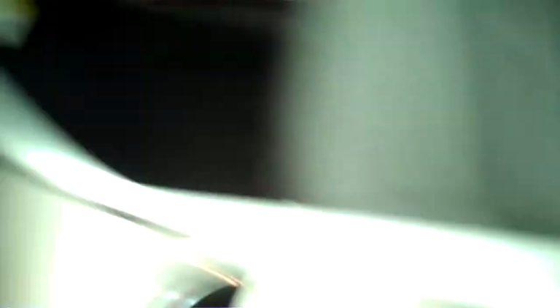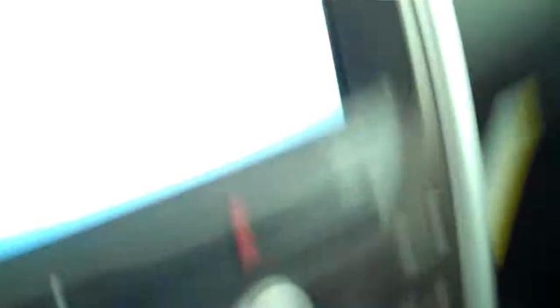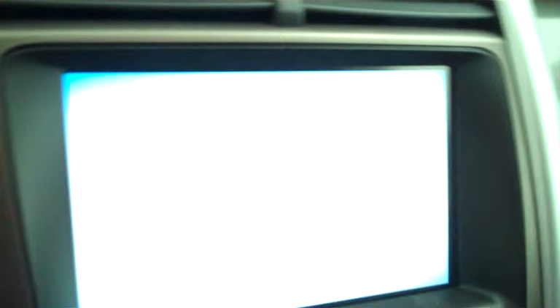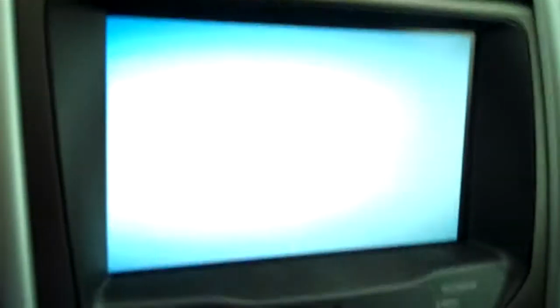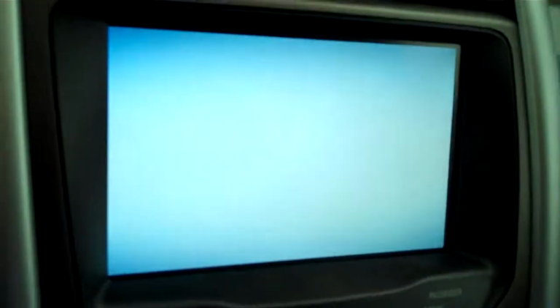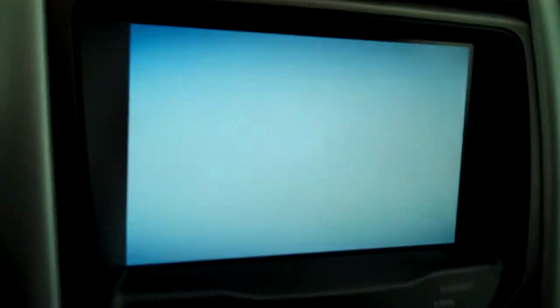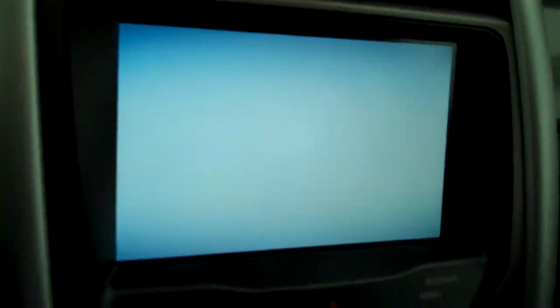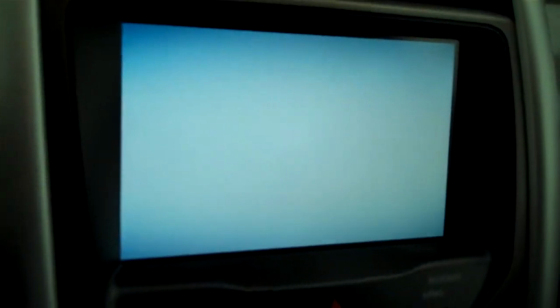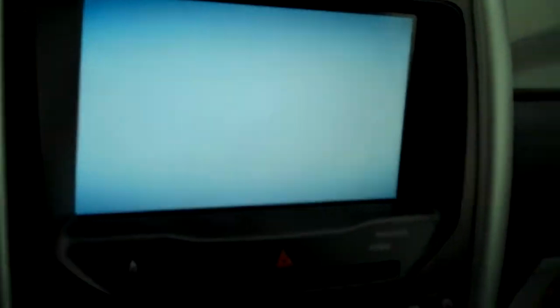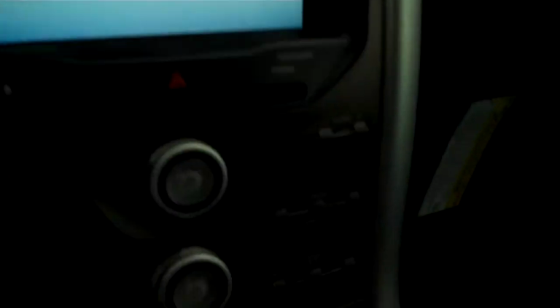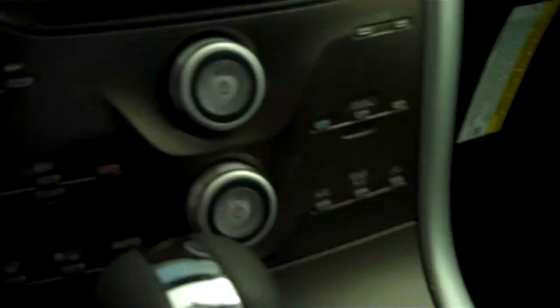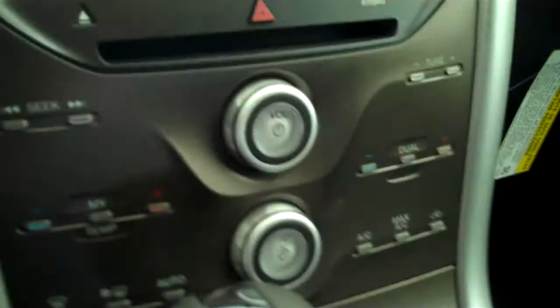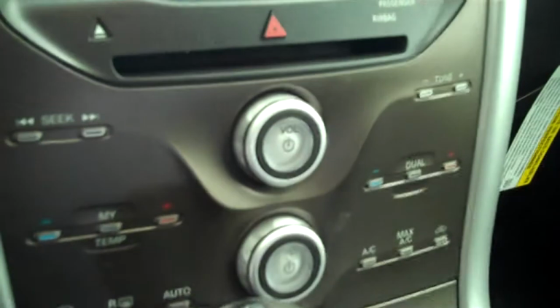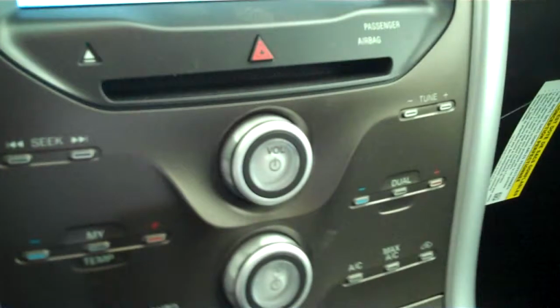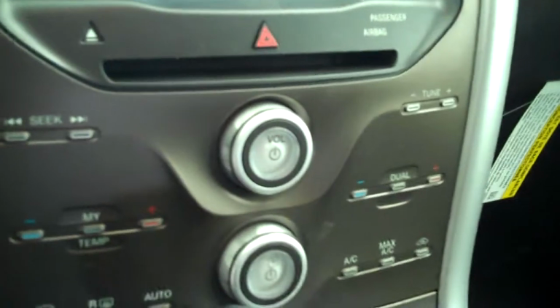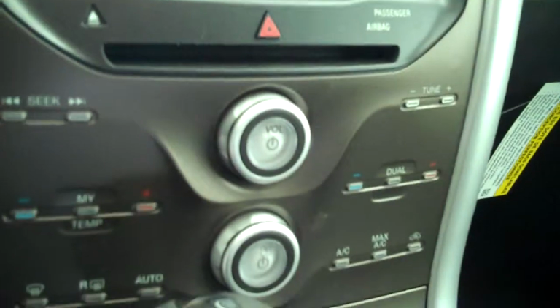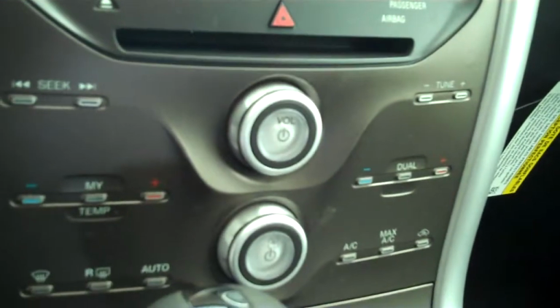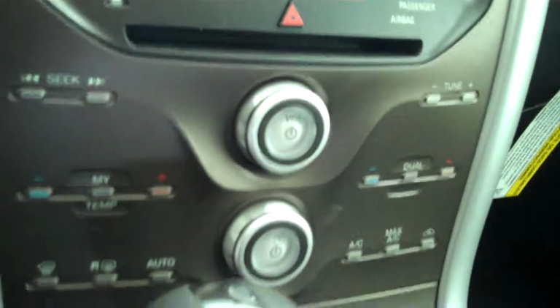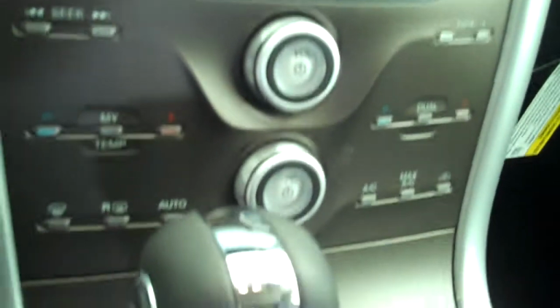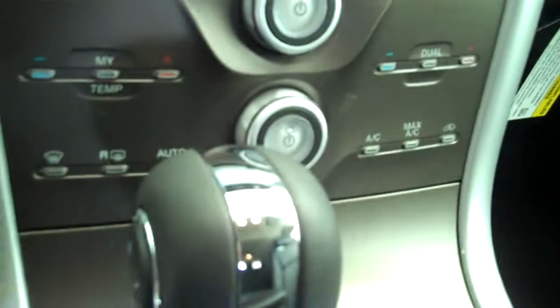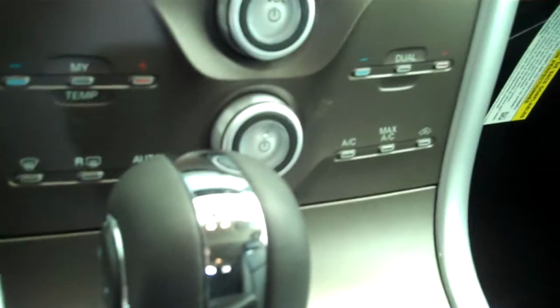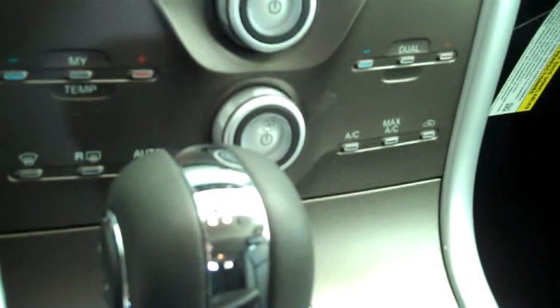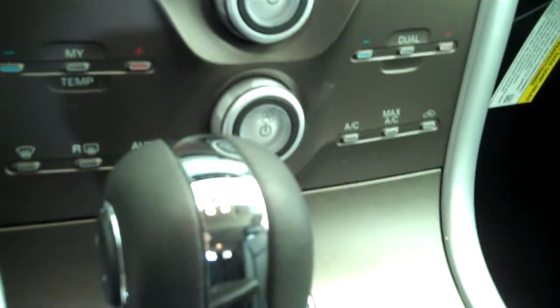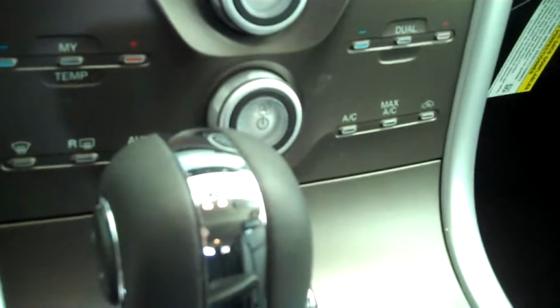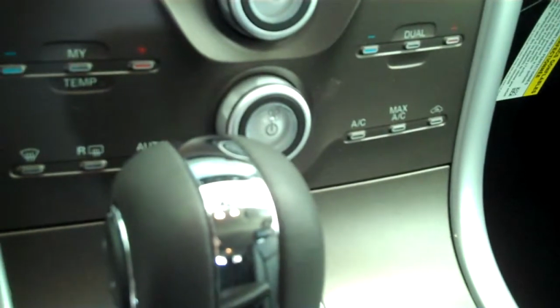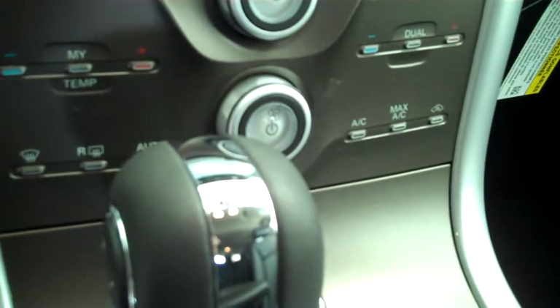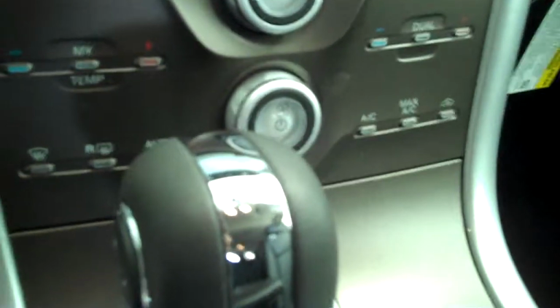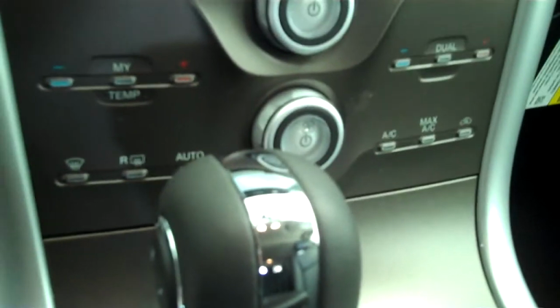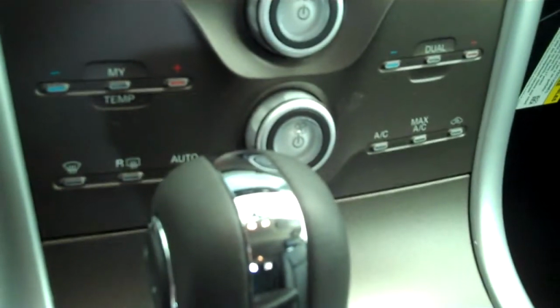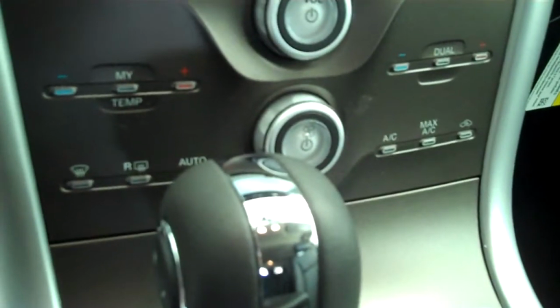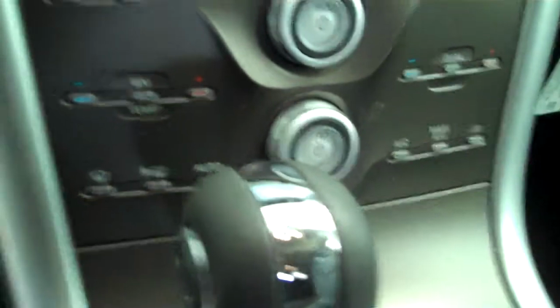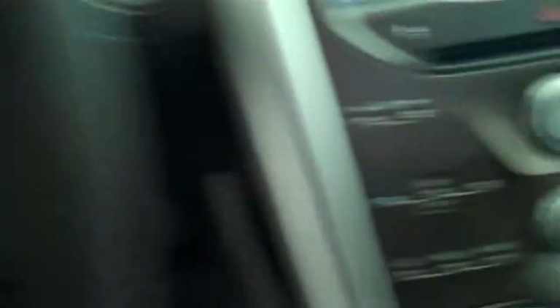It has both navigation system and backup camera. It has AM FM stereo radio with CD. It has automatic temperature control. It has heated seats.